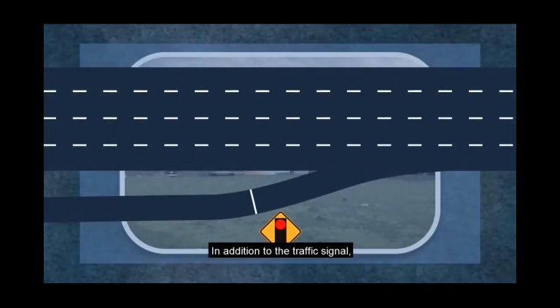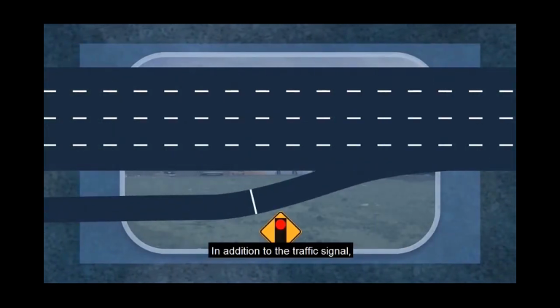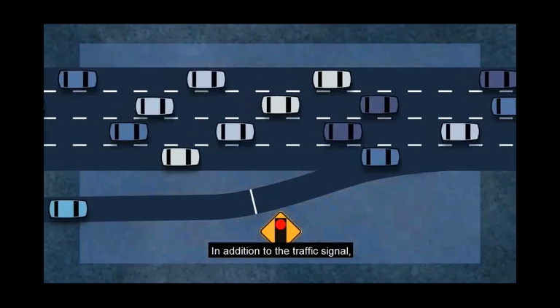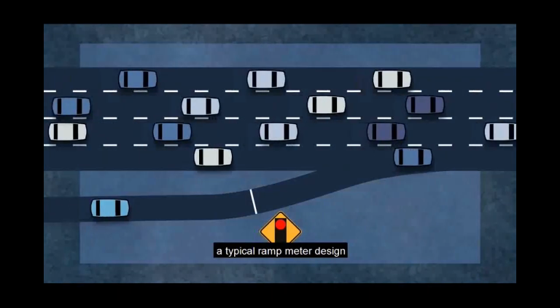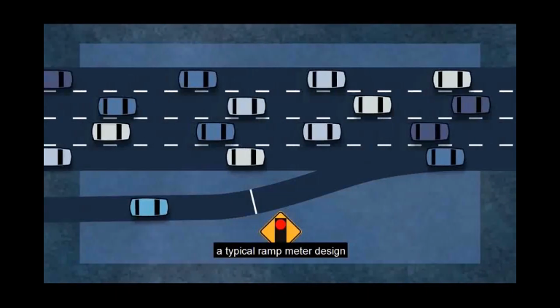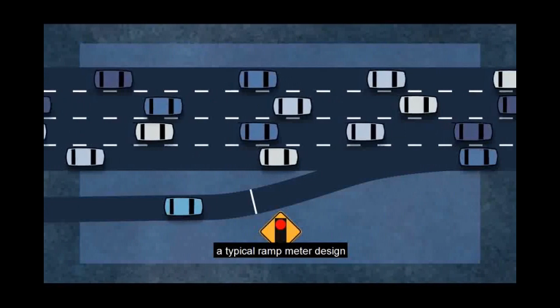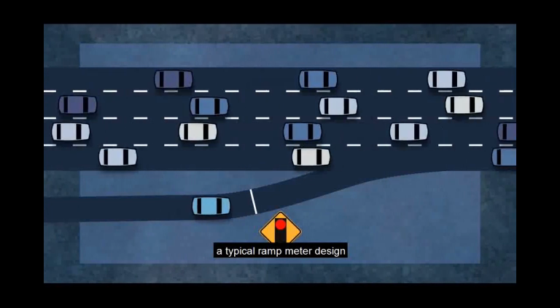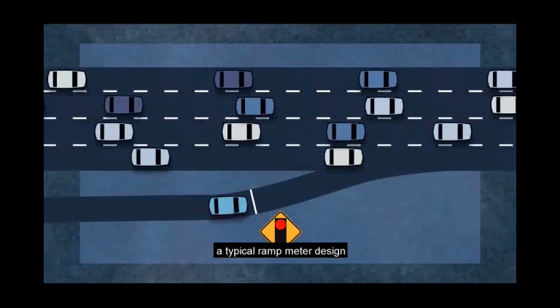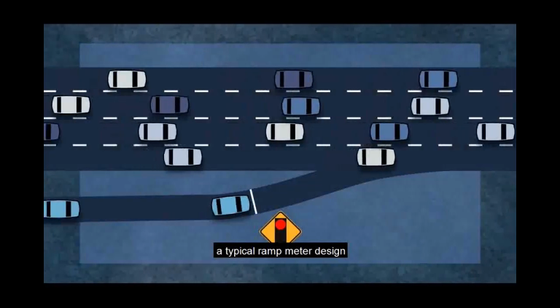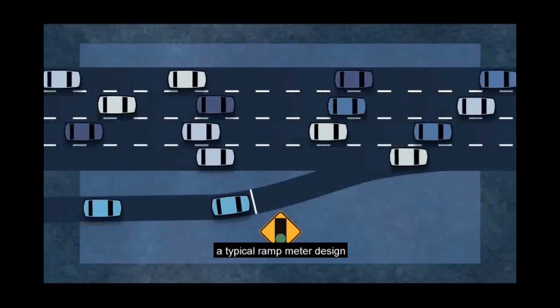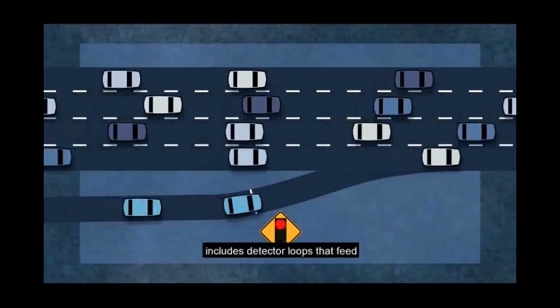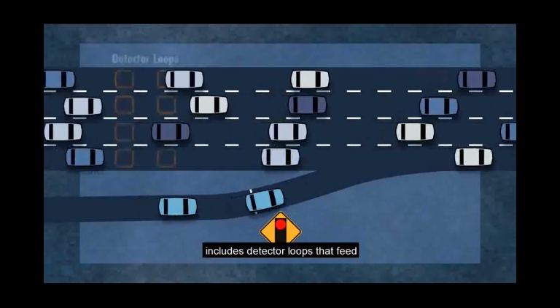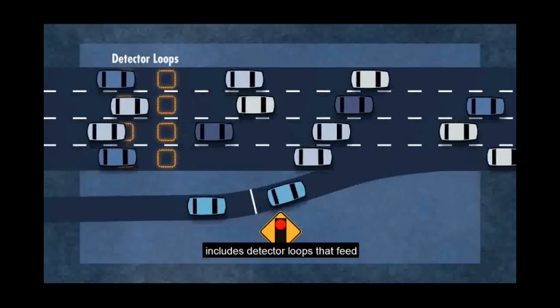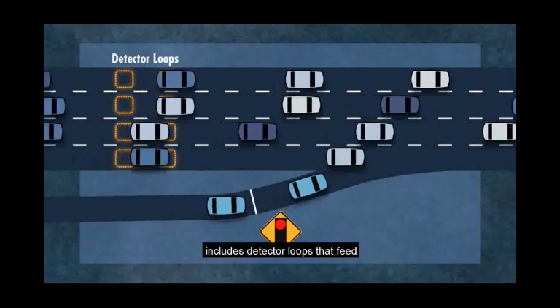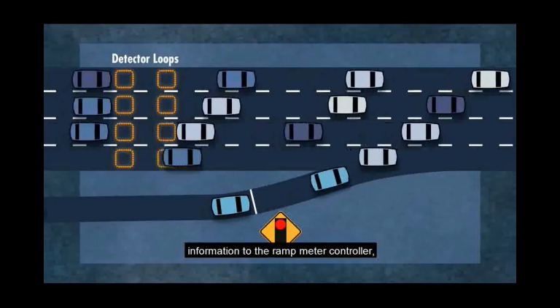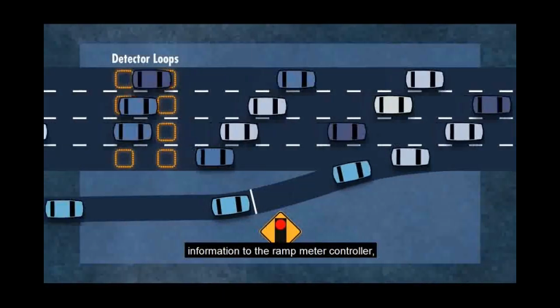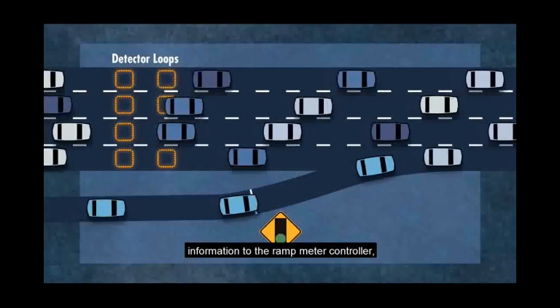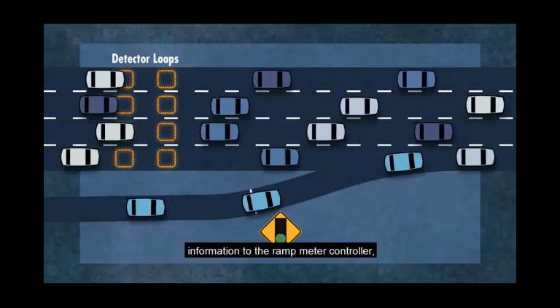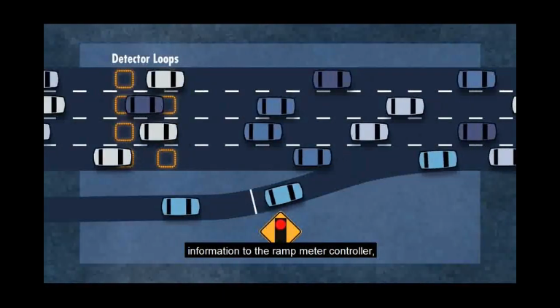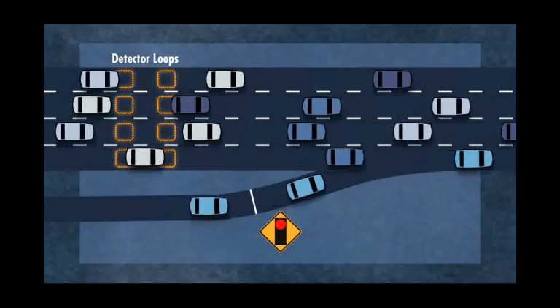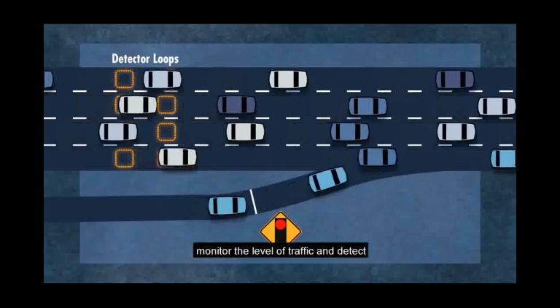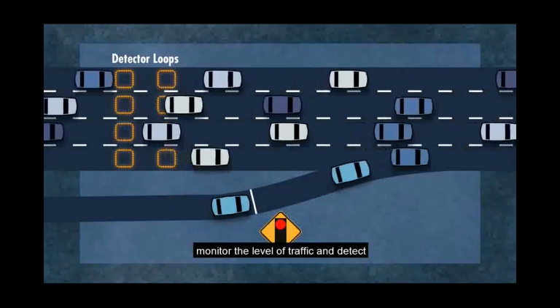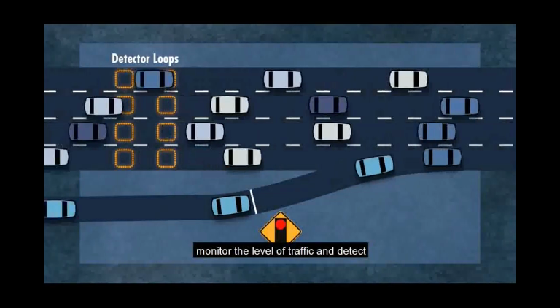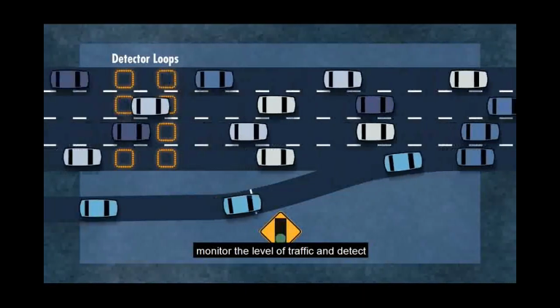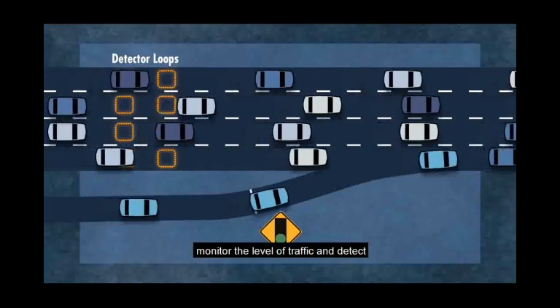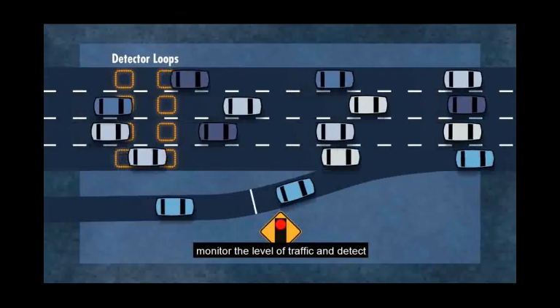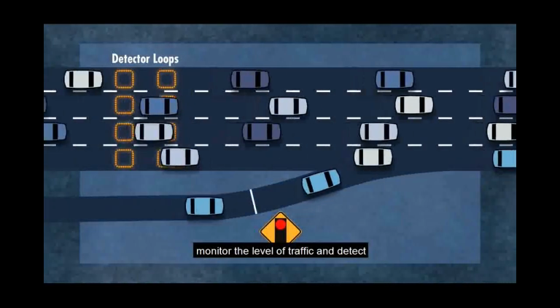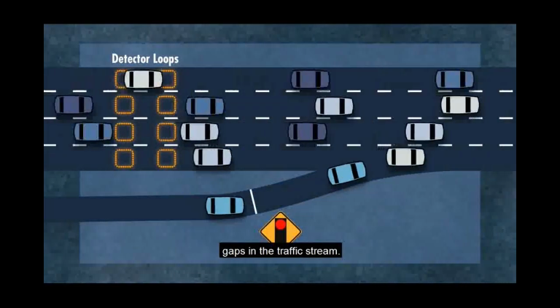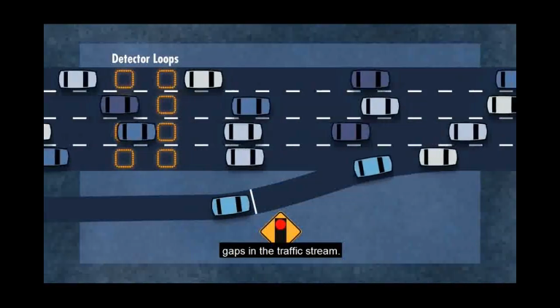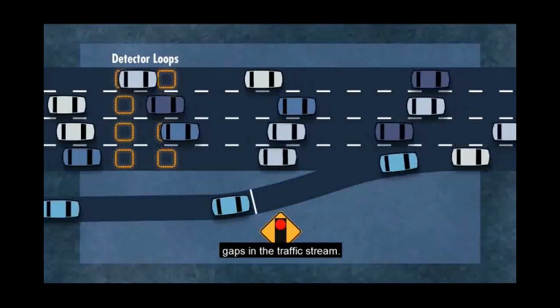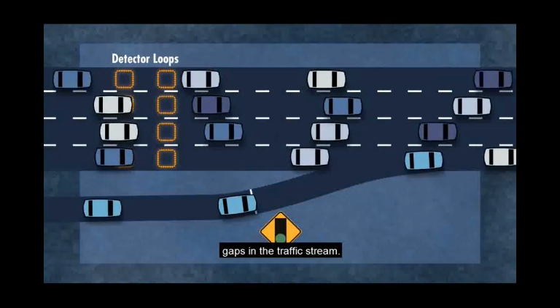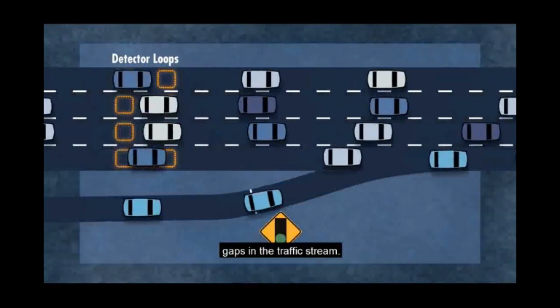In addition to the traffic signal, a typical ramp meter design includes detector loops that feed information to the ramp meter controller, monitor the level of traffic, and detect gaps in the traffic stream.